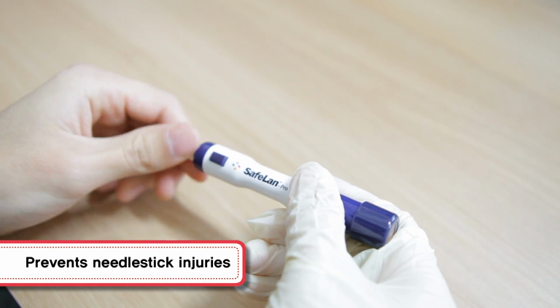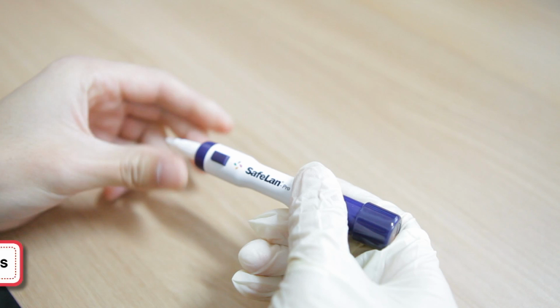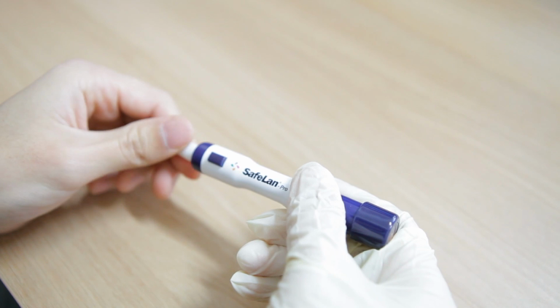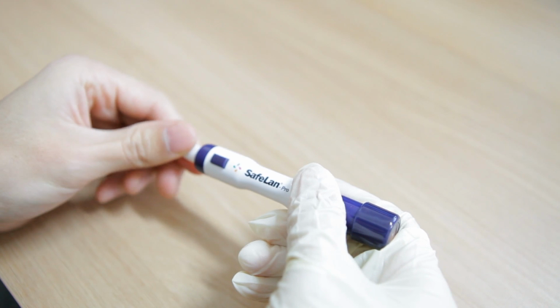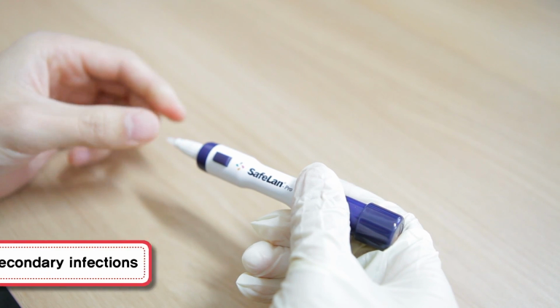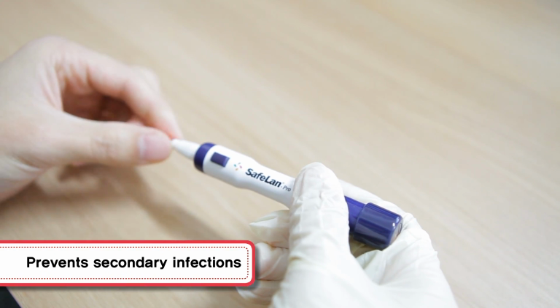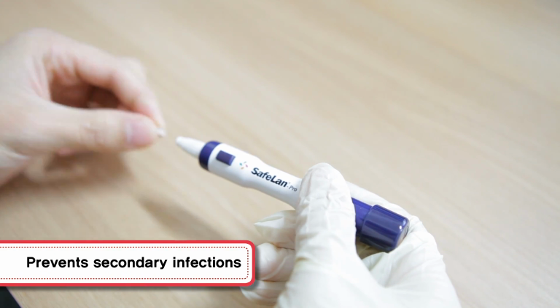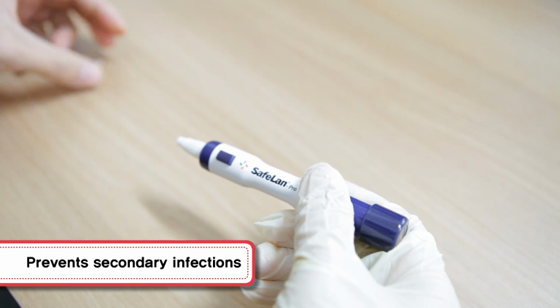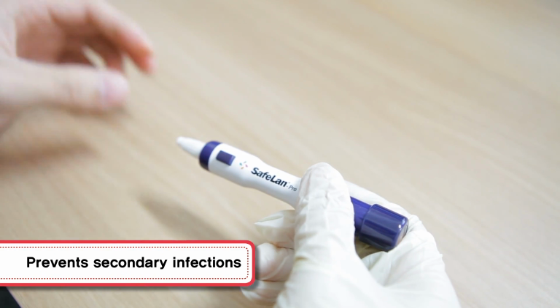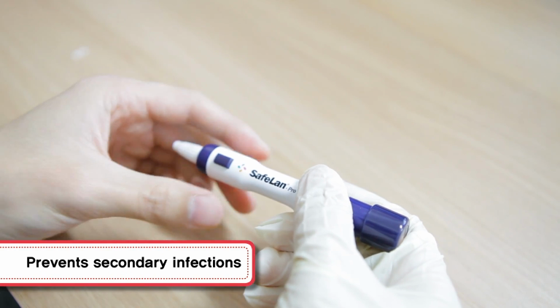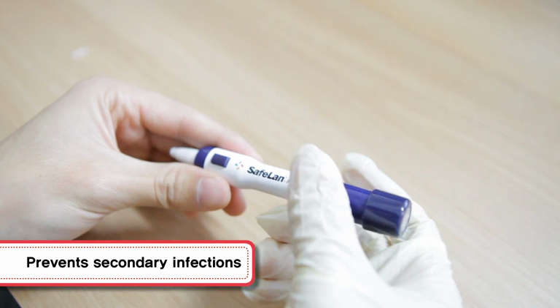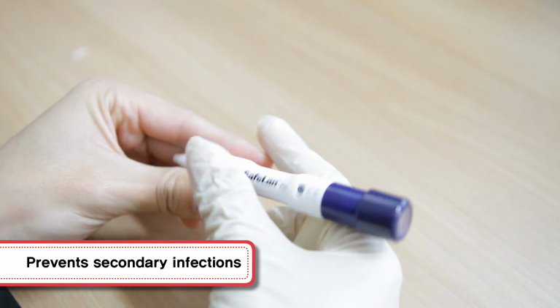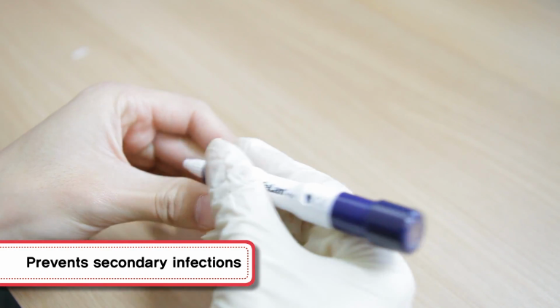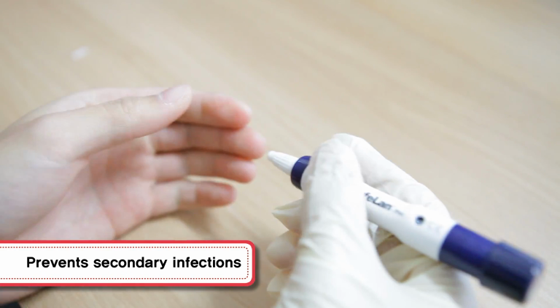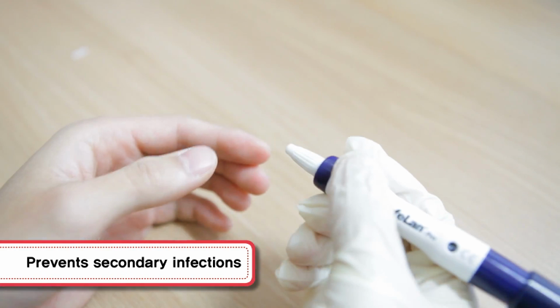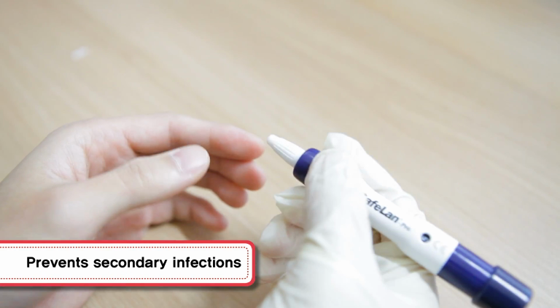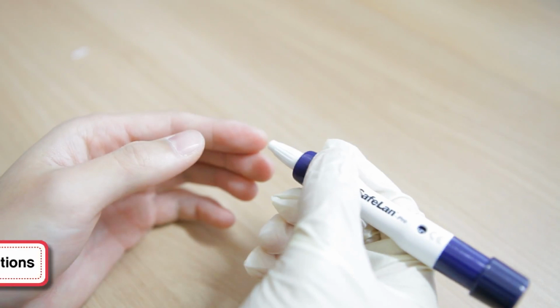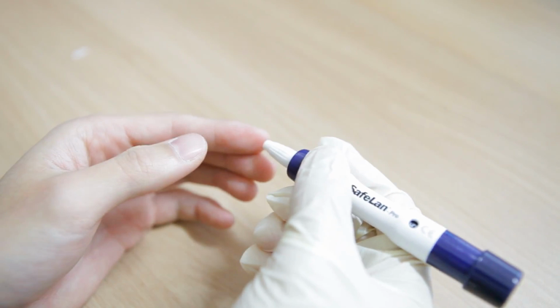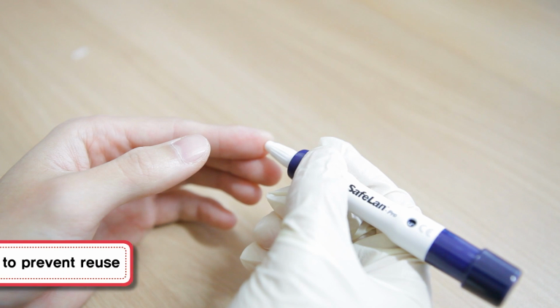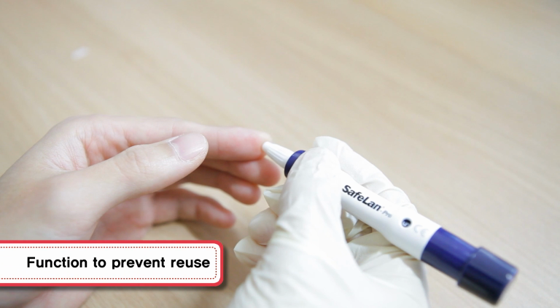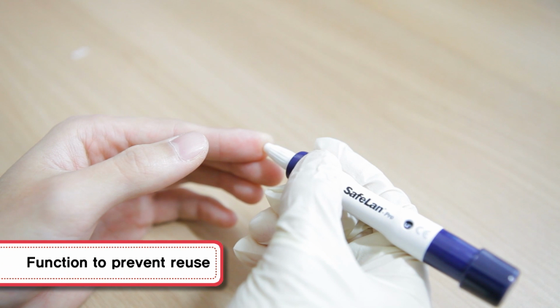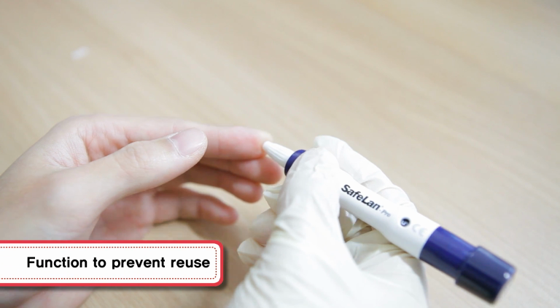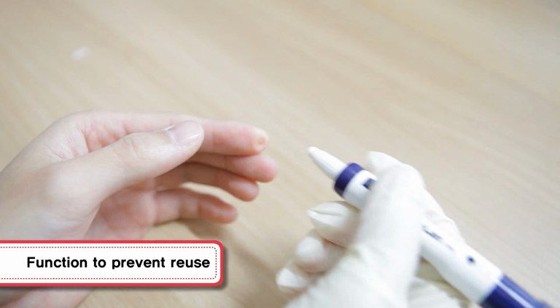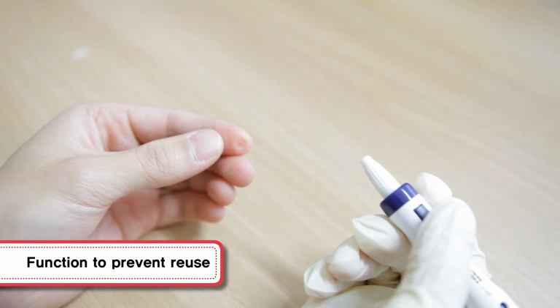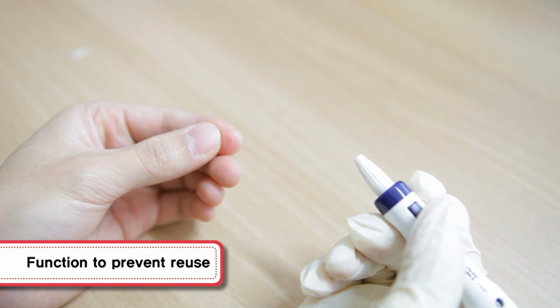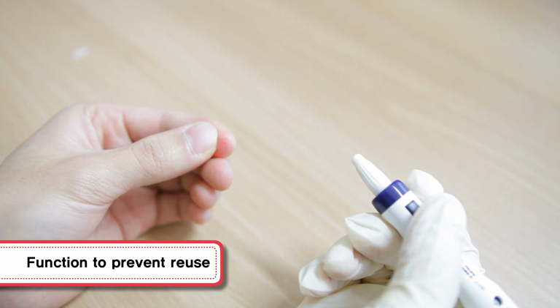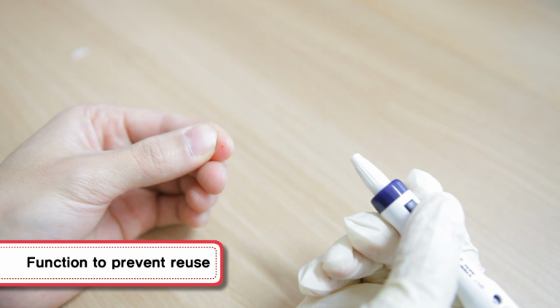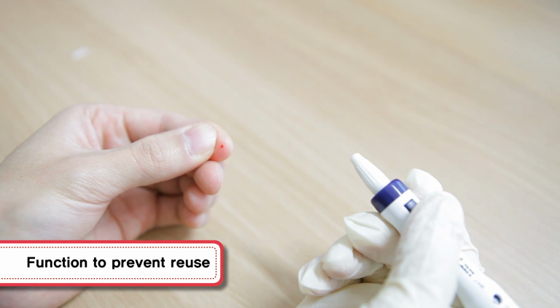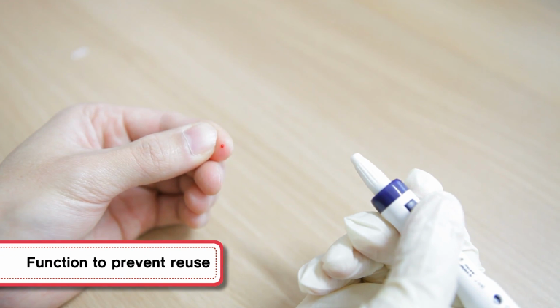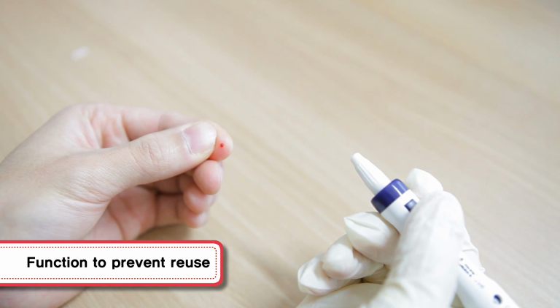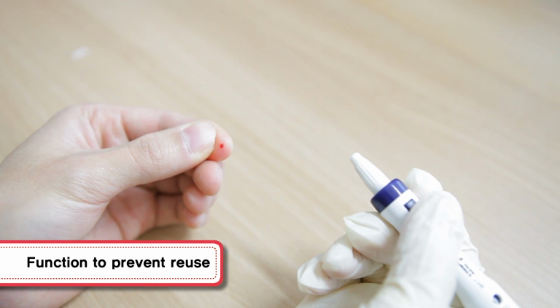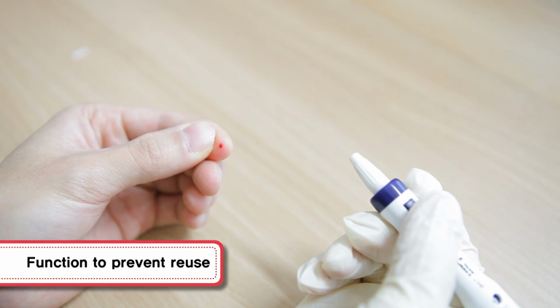By designing the protective cap to be discarded after use, it prevents secondary infections from bloodstains because it stops the re-usage of disposable lancets.